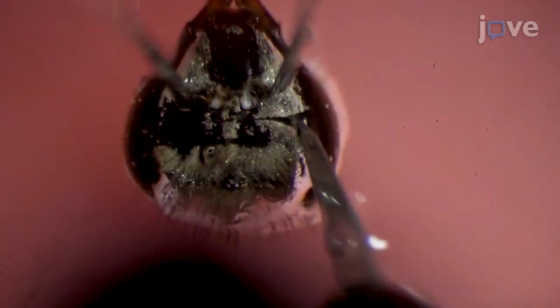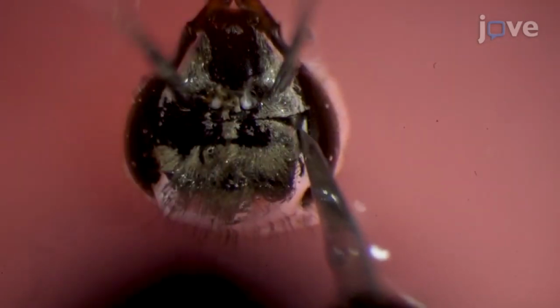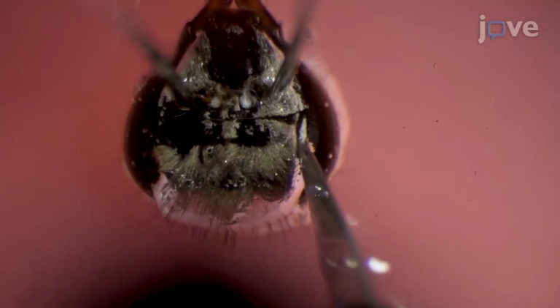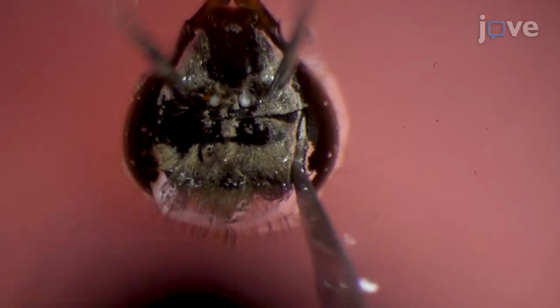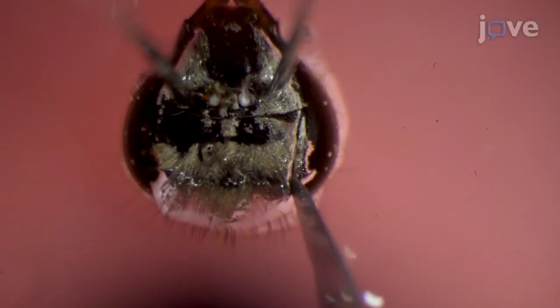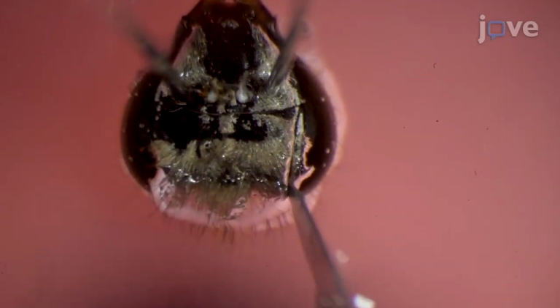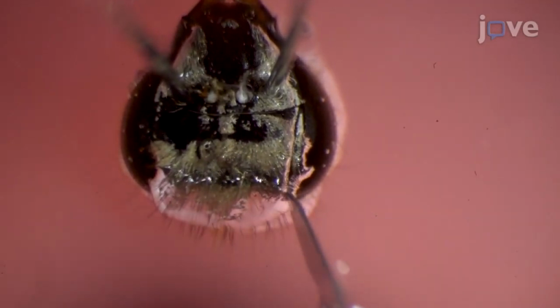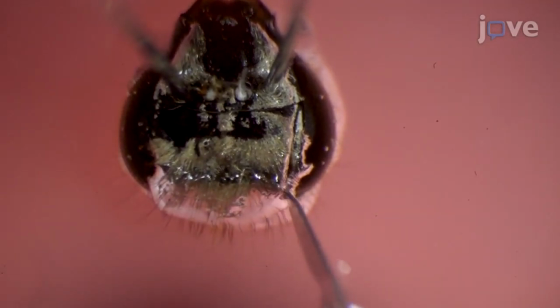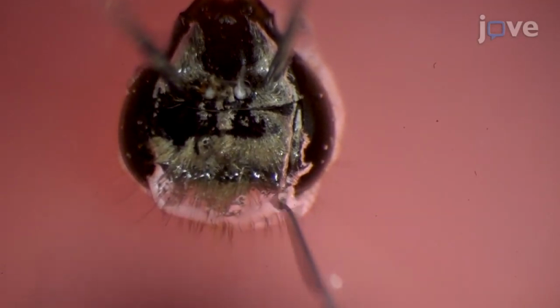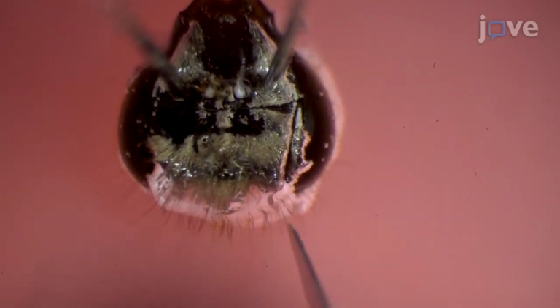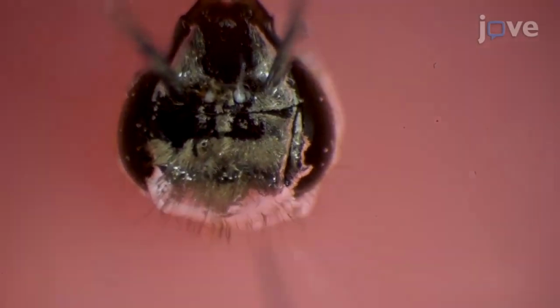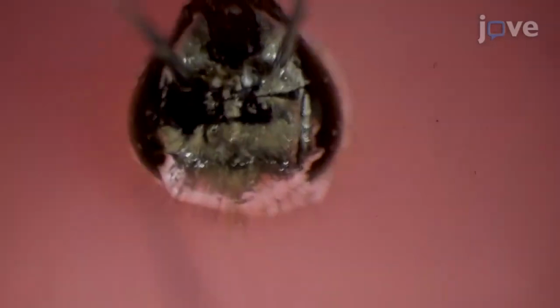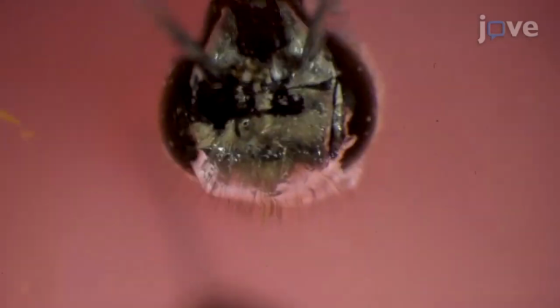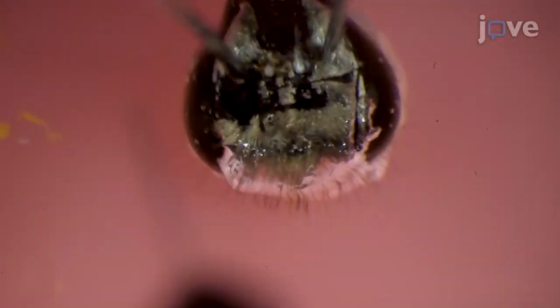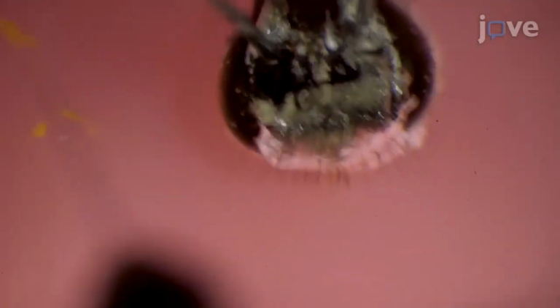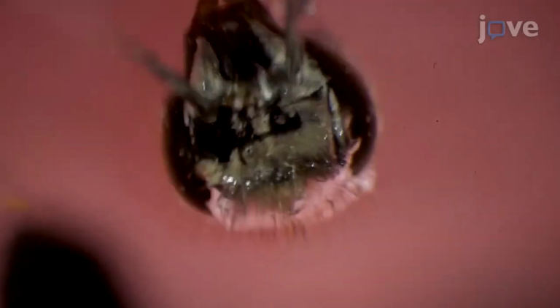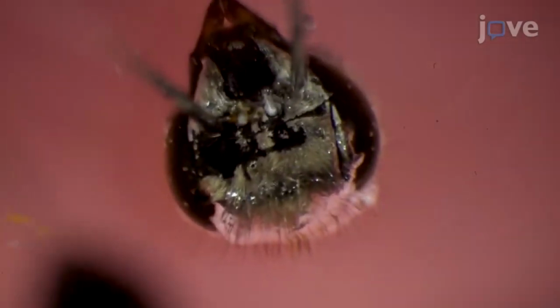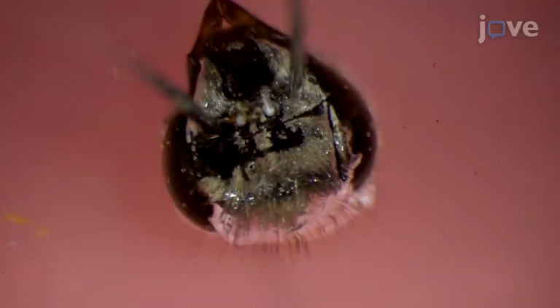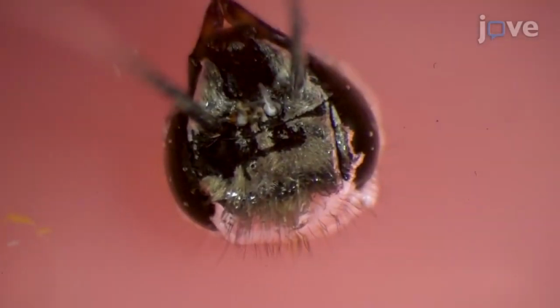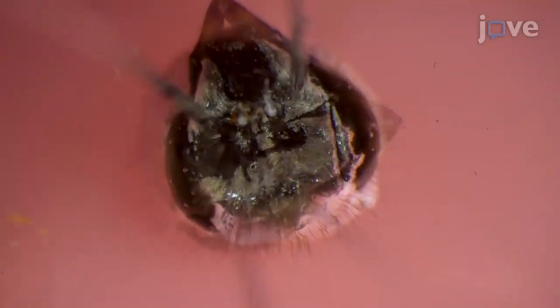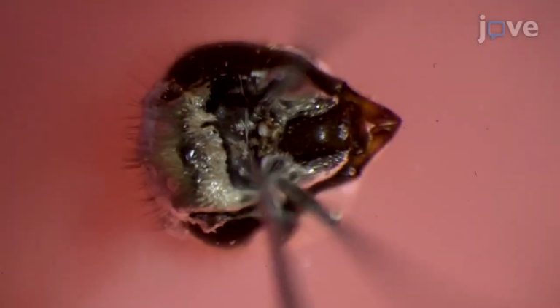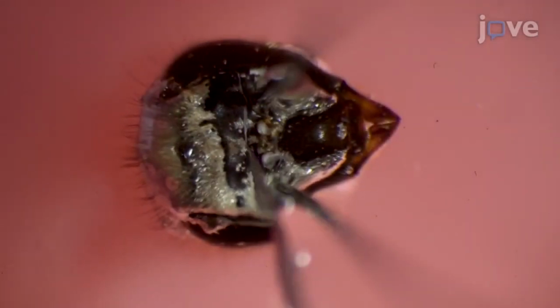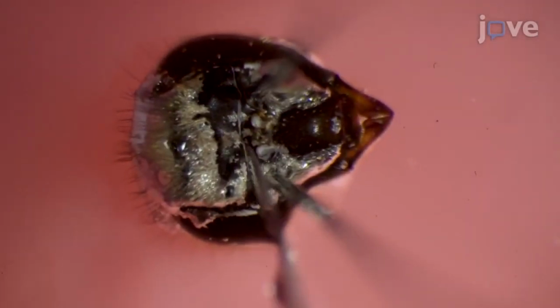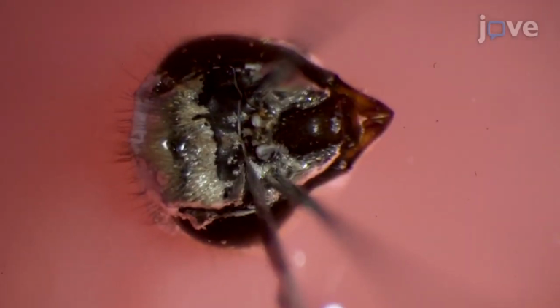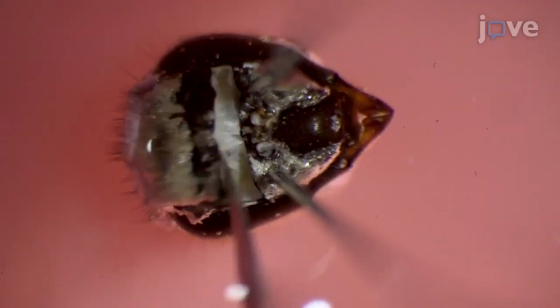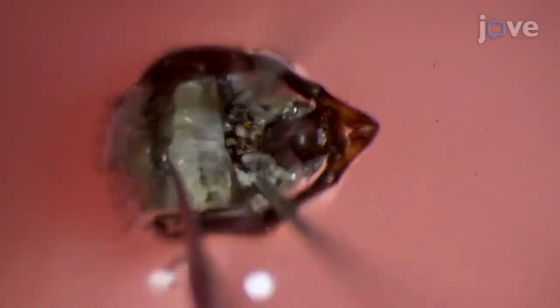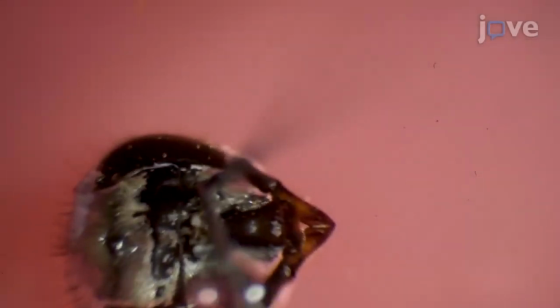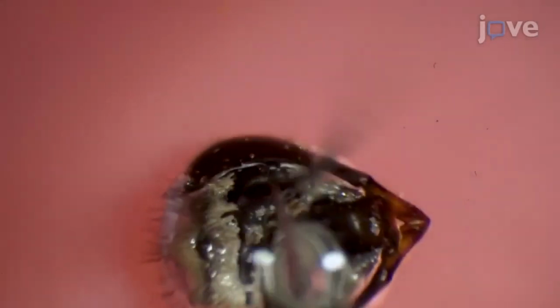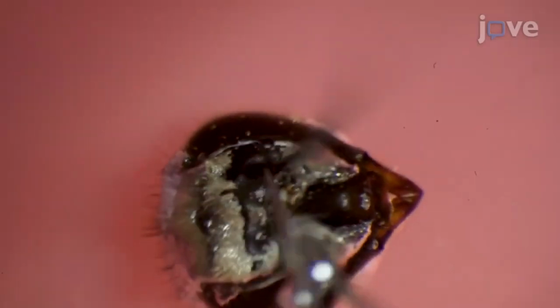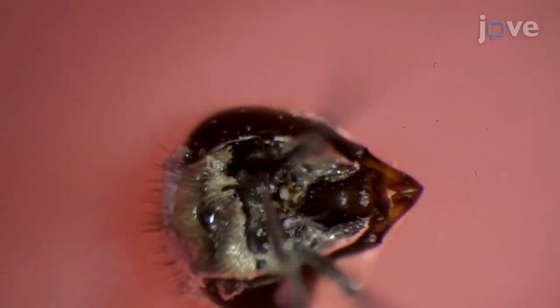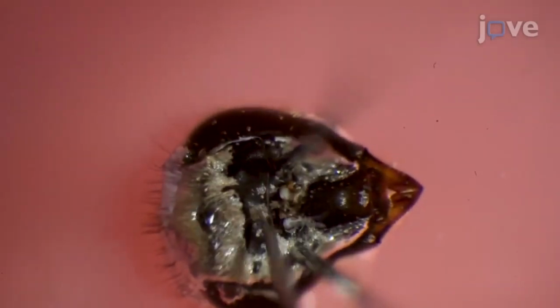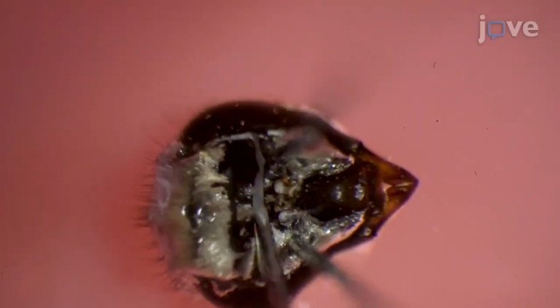After this, use a scalpel to make a horizontal cut near the bases of the antenna and a longitudinal cut at the border of the compound eyes. Make a horizontal cut at the top of the head and remove the cuticle to open a window over the brain.